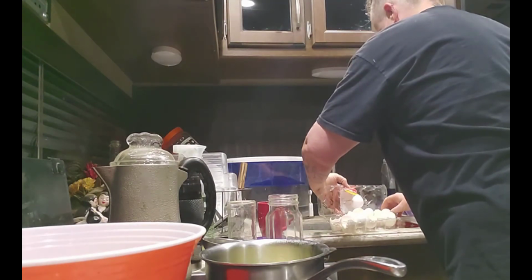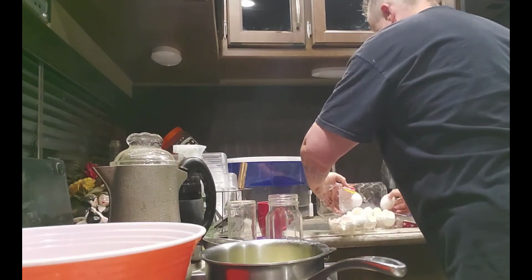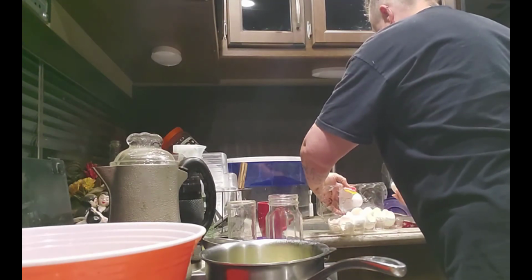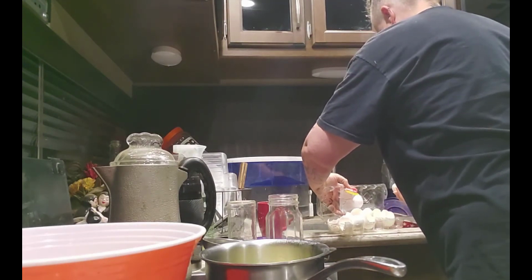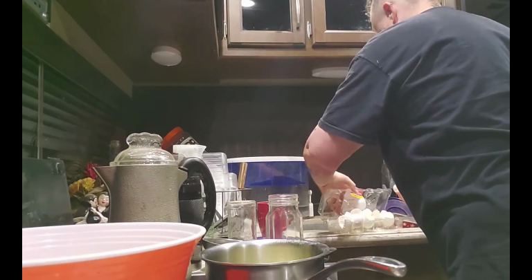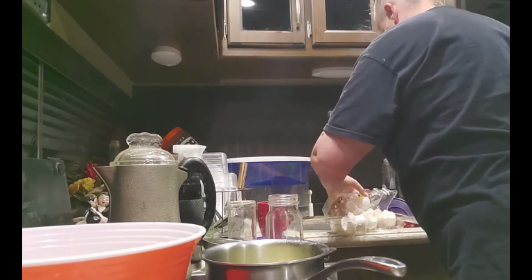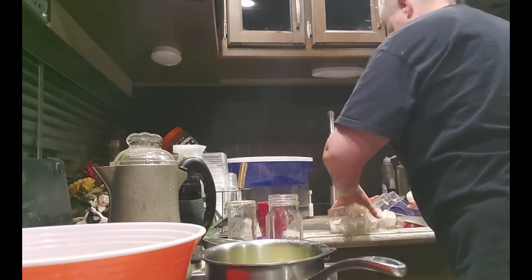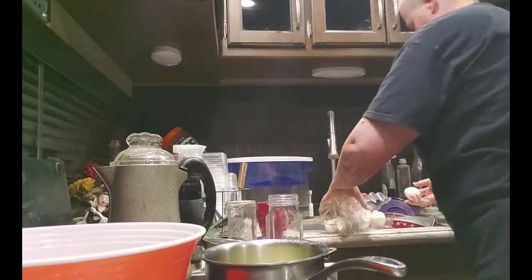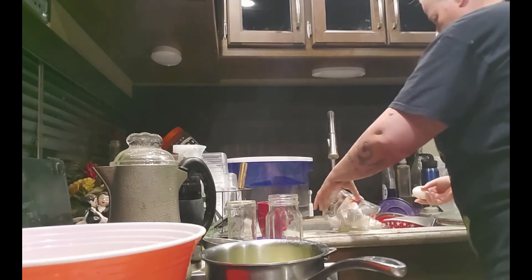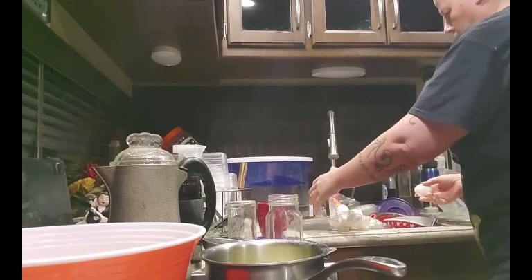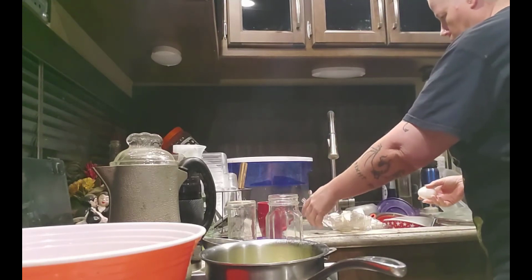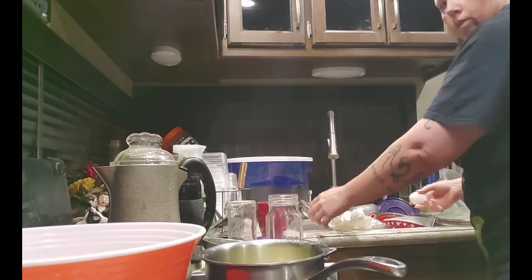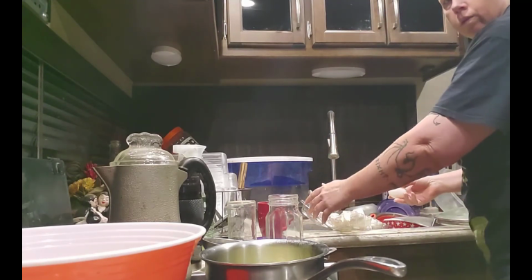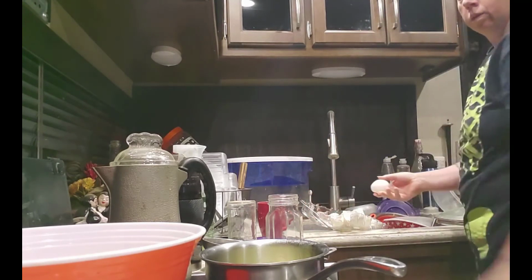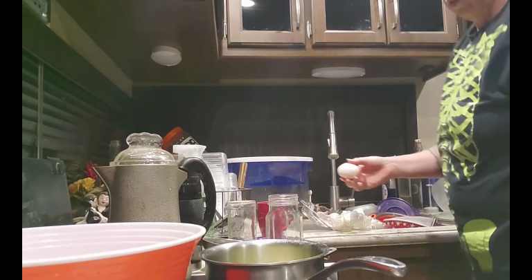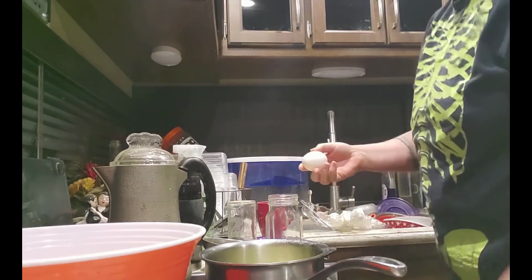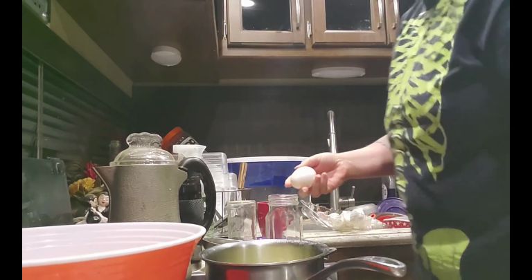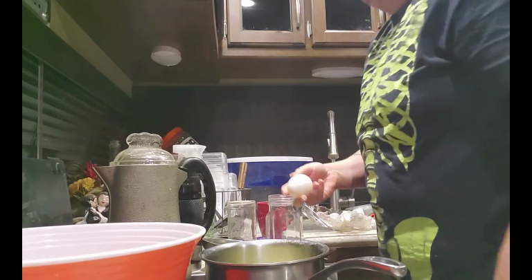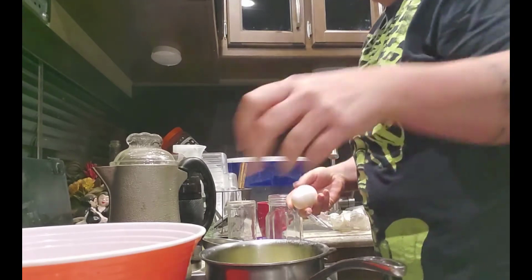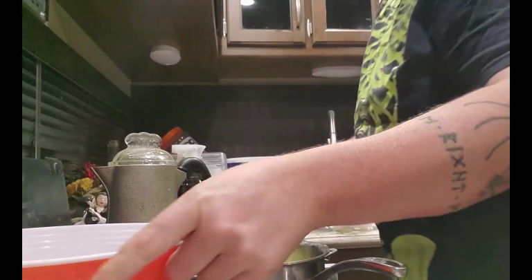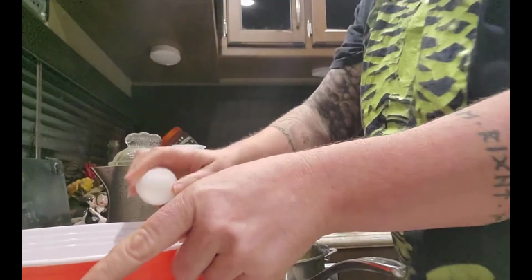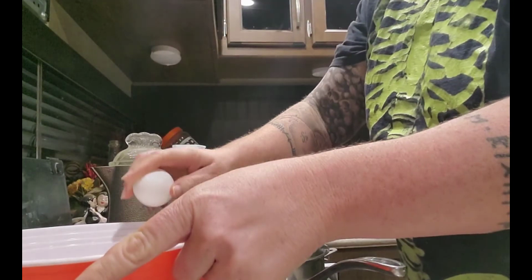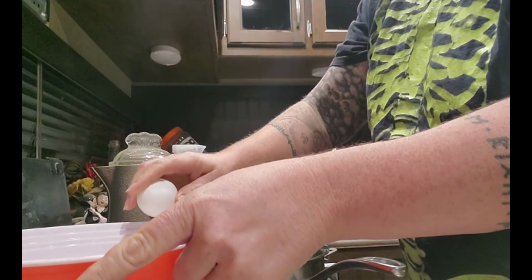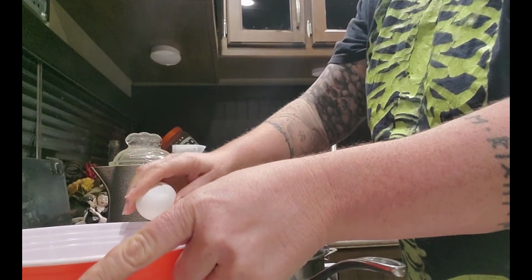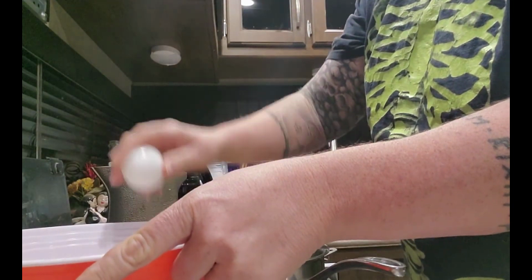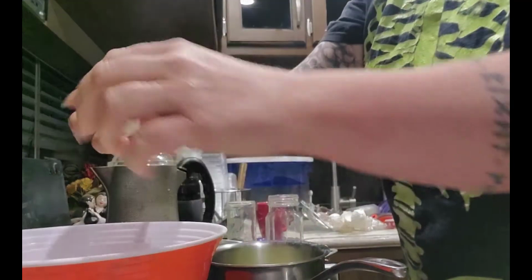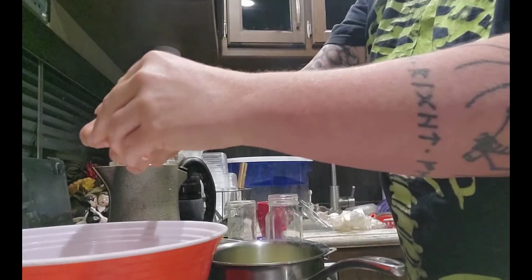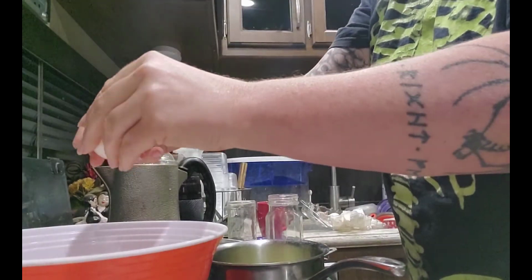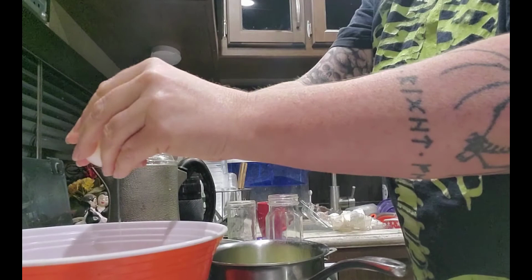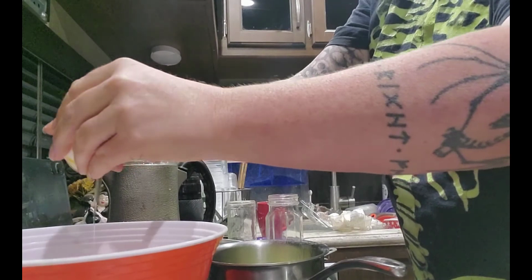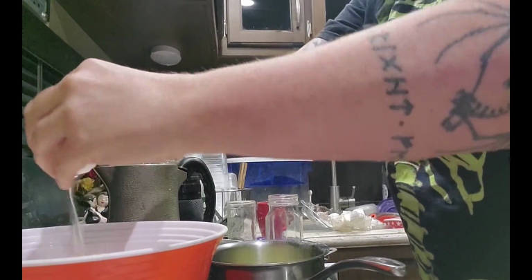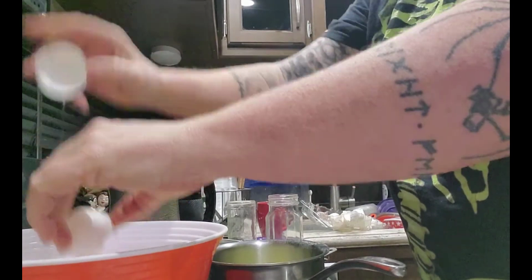For dinner we actually went out to eat — we went and had sushi. This month I keep thinking I don't go out to eat very often, but now I'm starting to wonder.